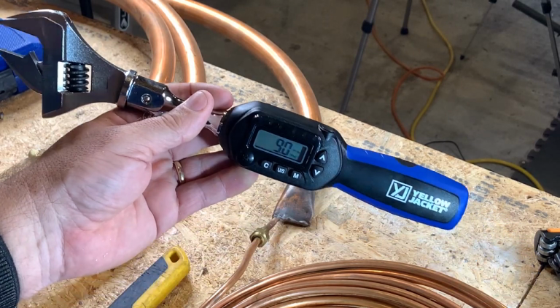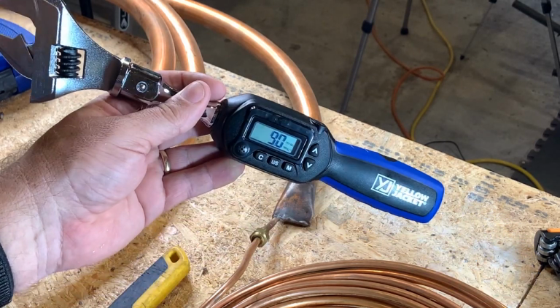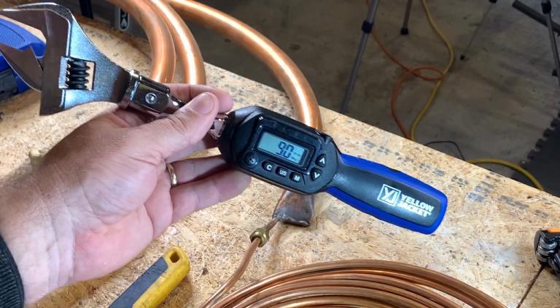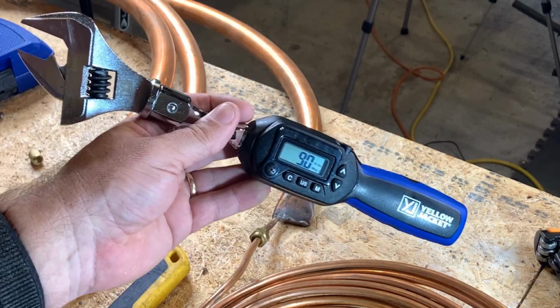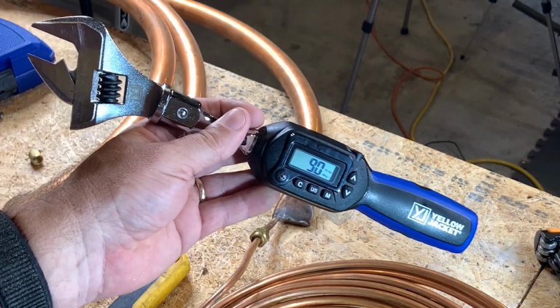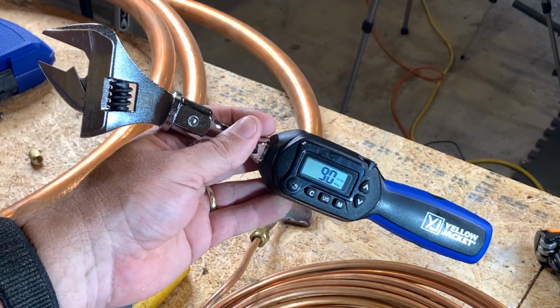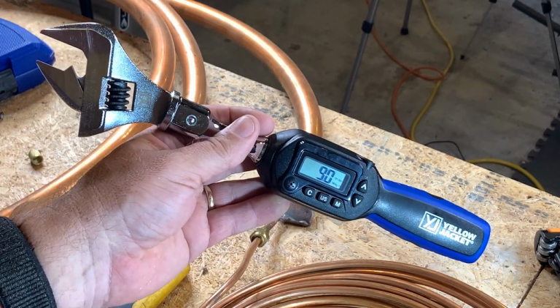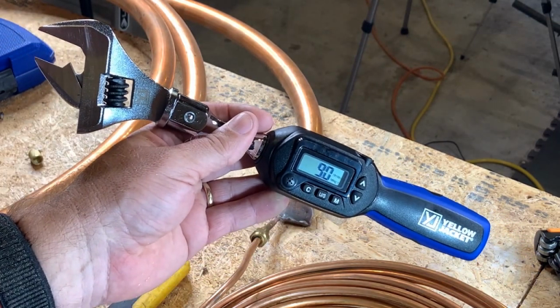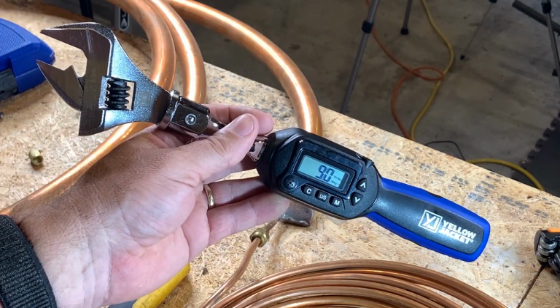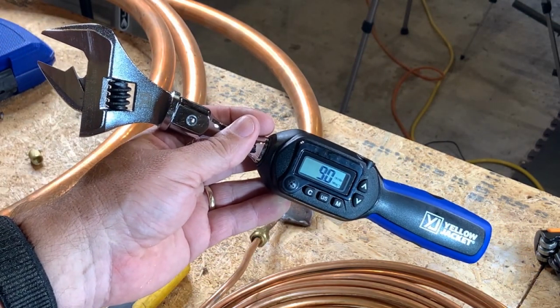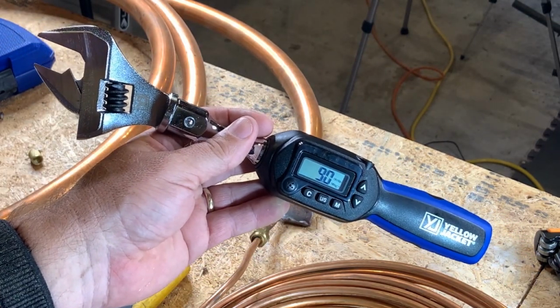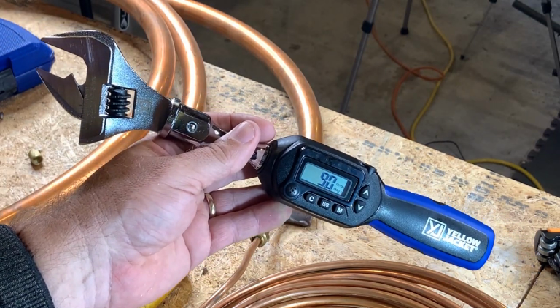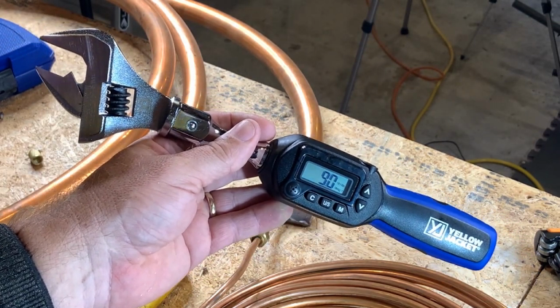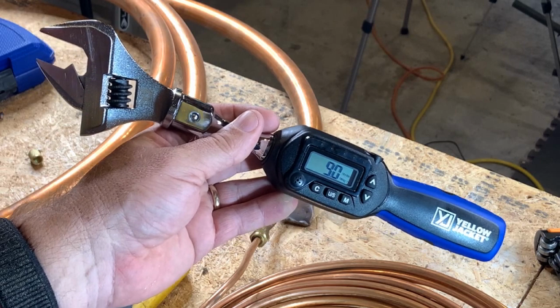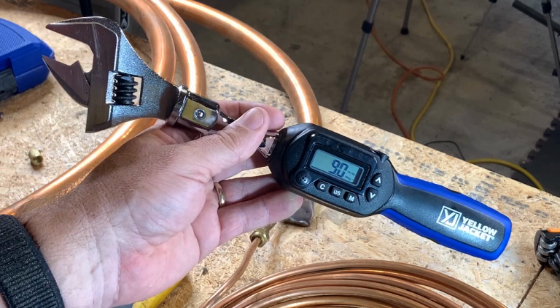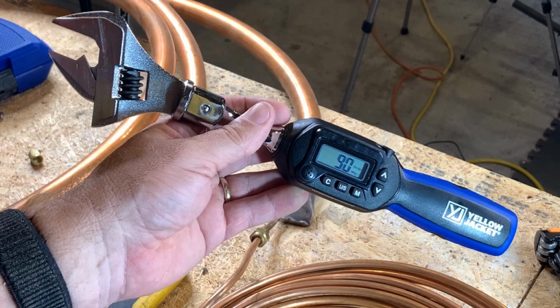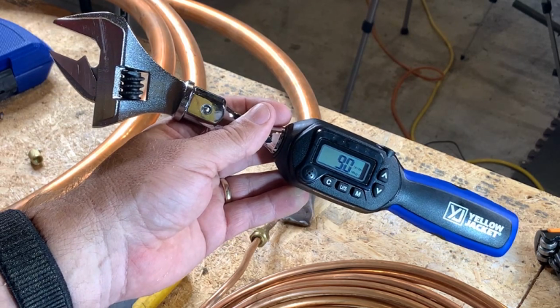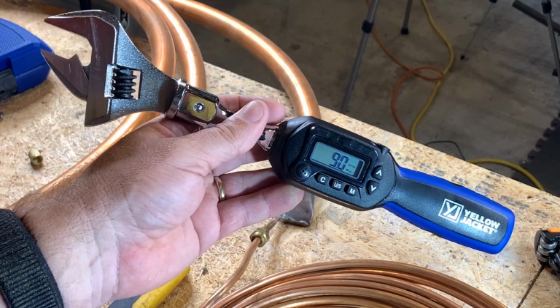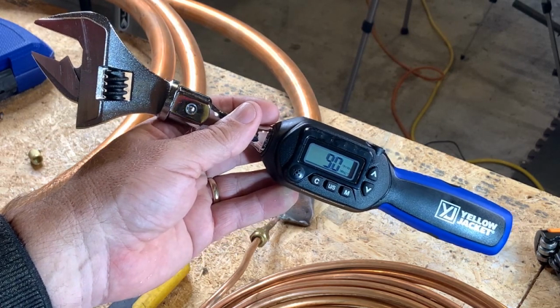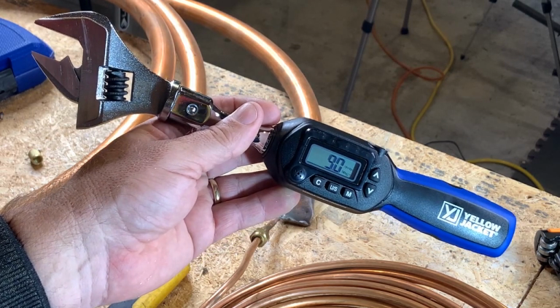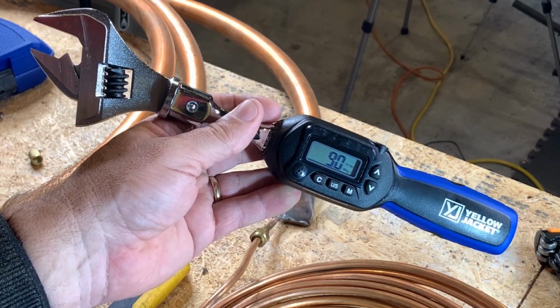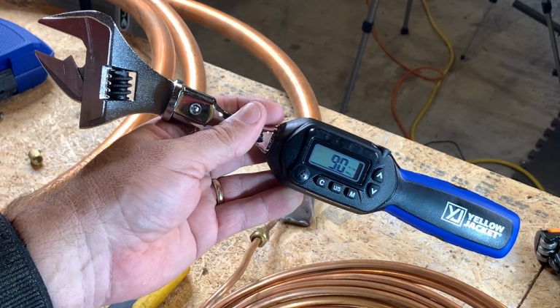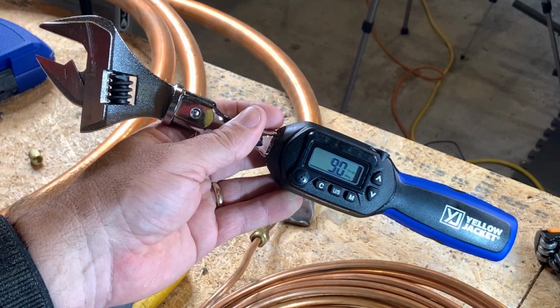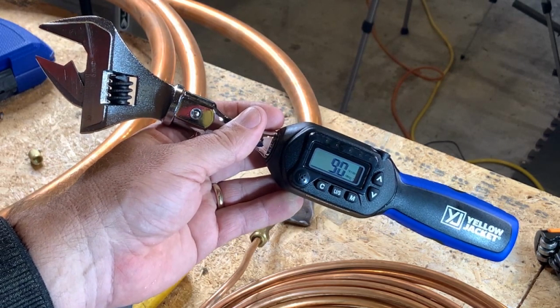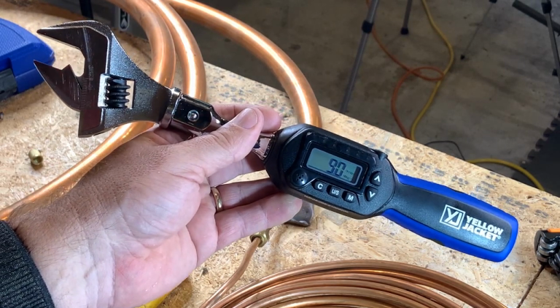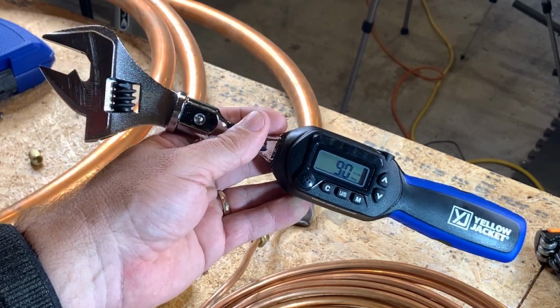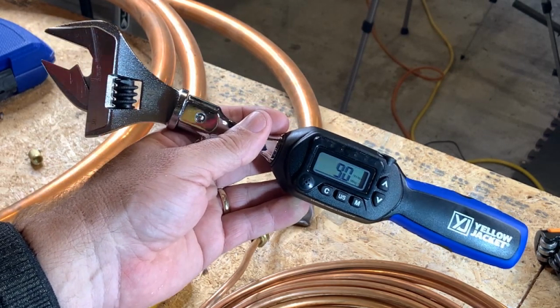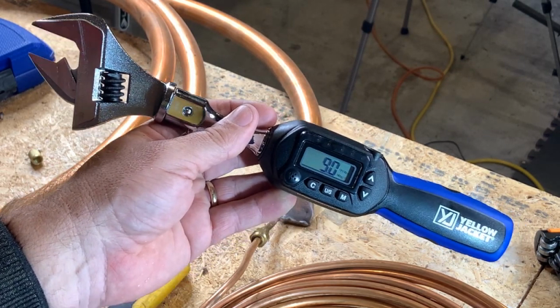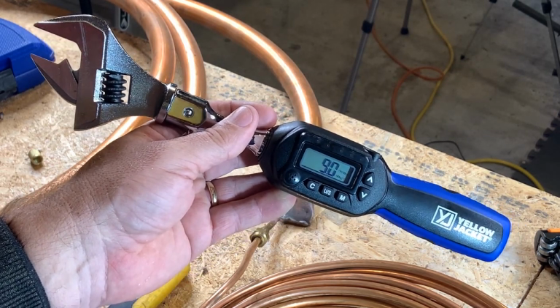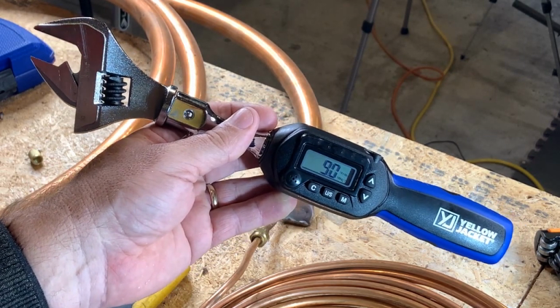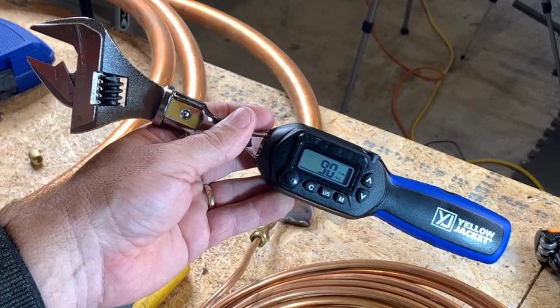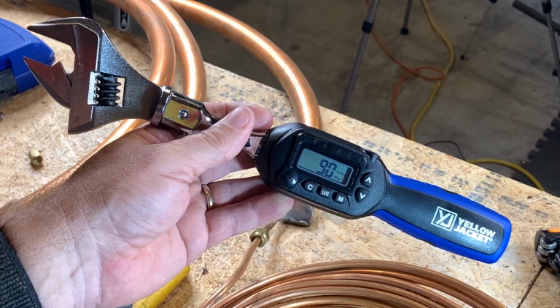That's a quarter inch flare right there — a relatively small flare, torqued to between 9.0 and 10 foot pounds. Ten was the maximum, nine was the threshold.